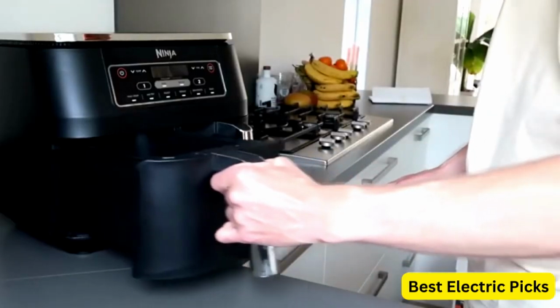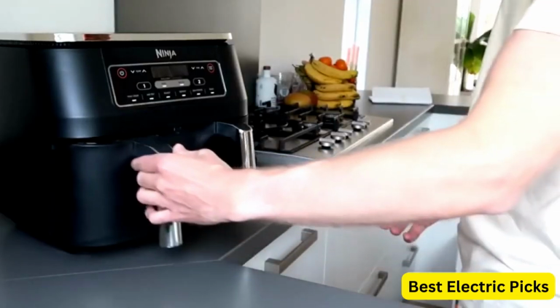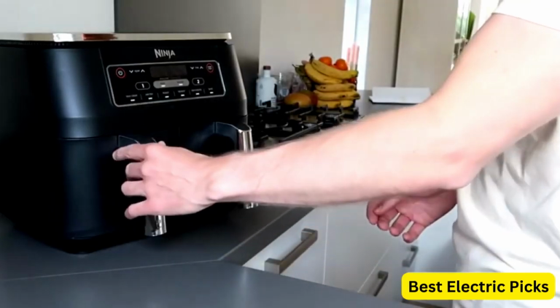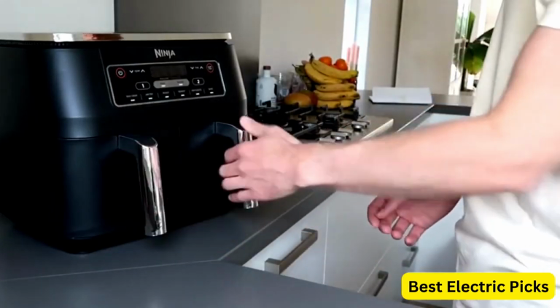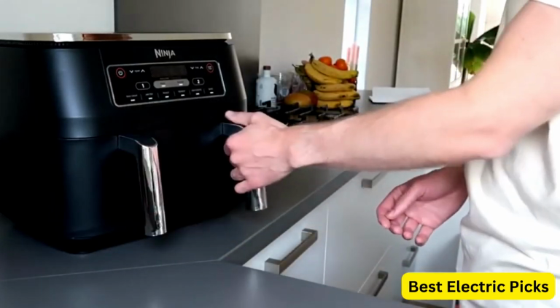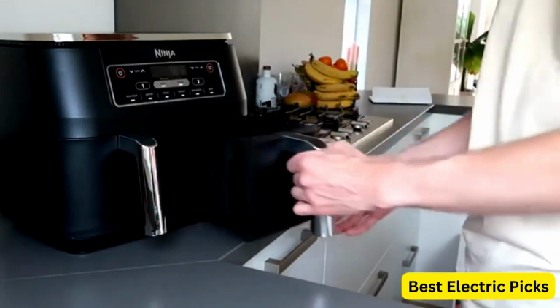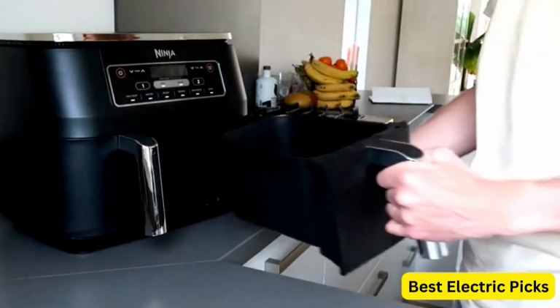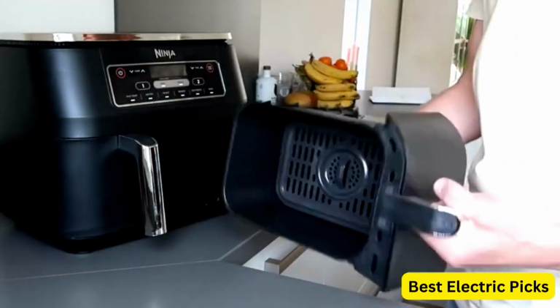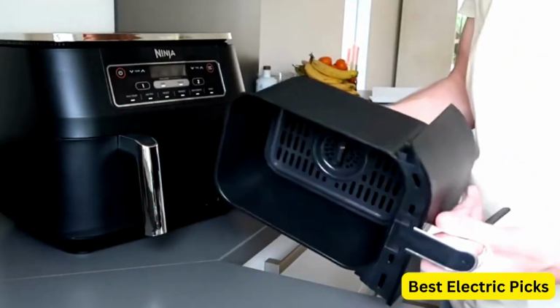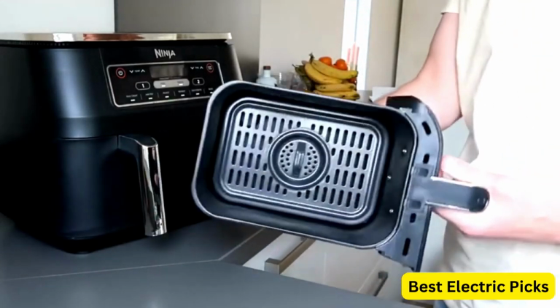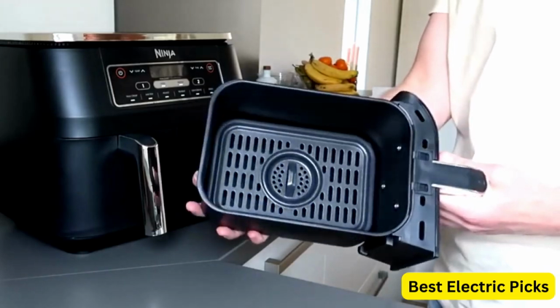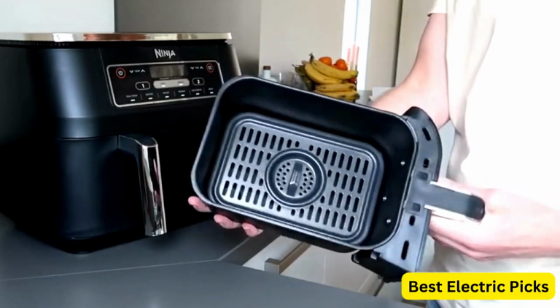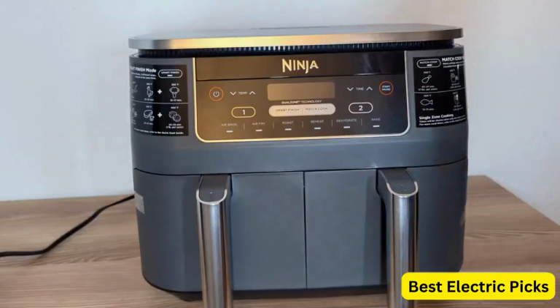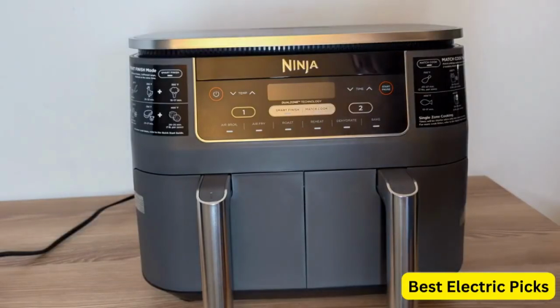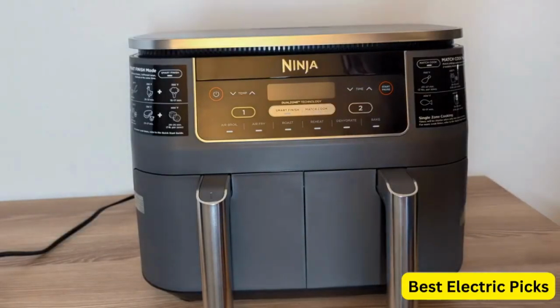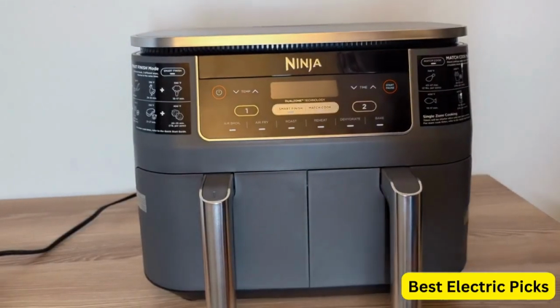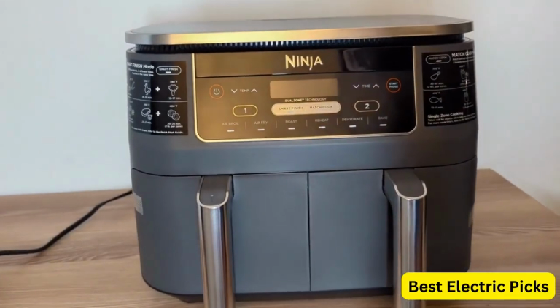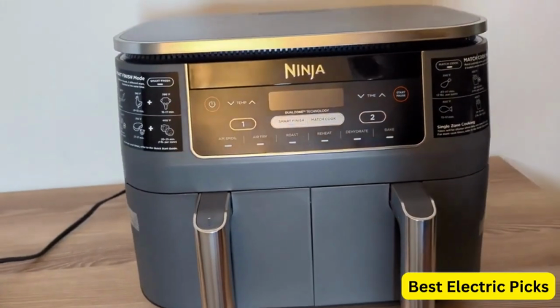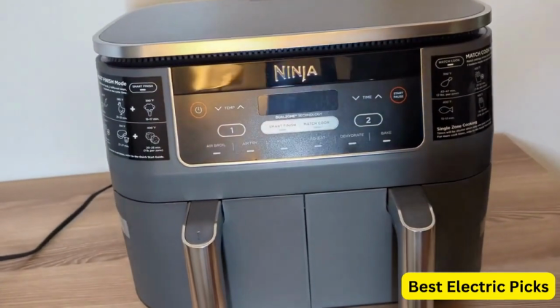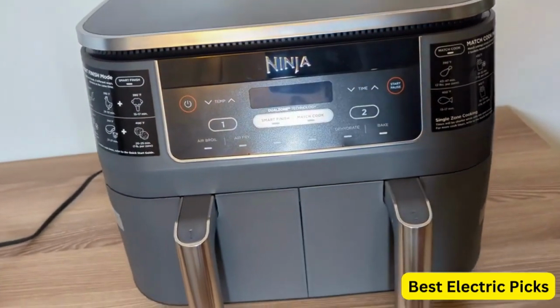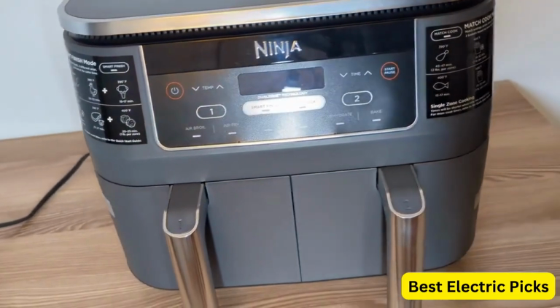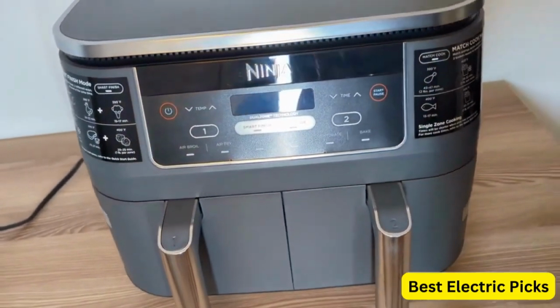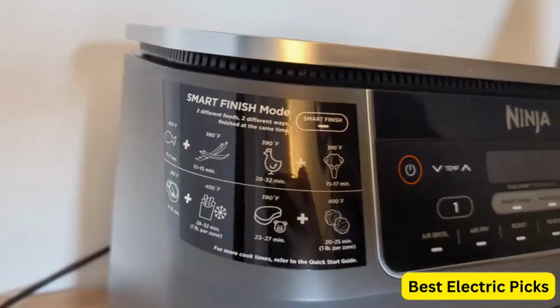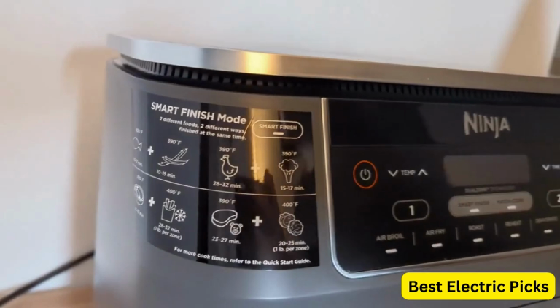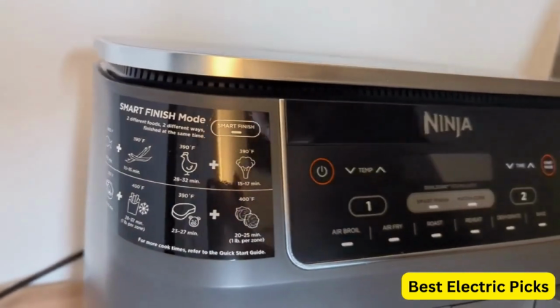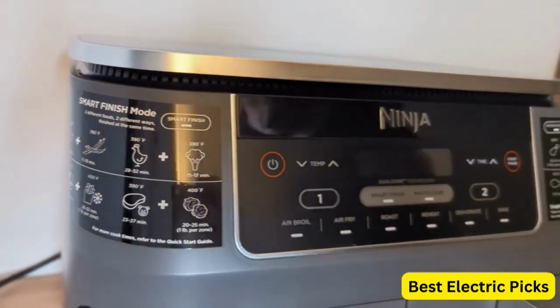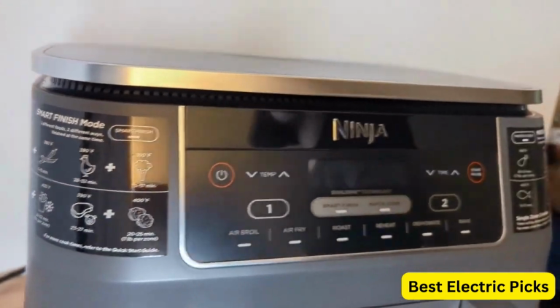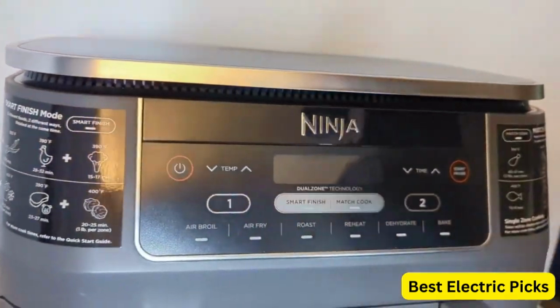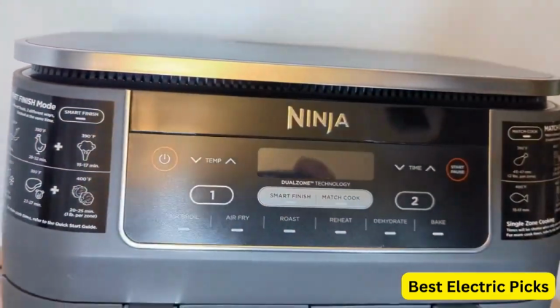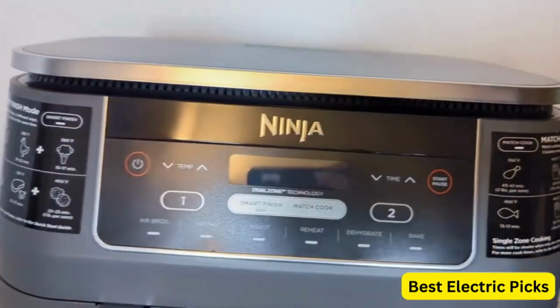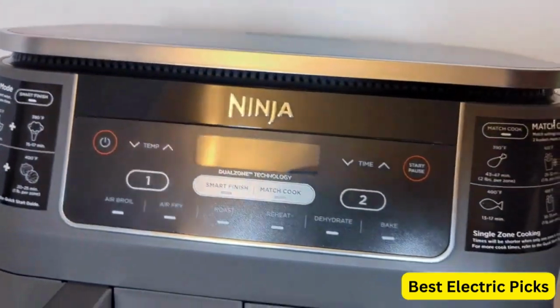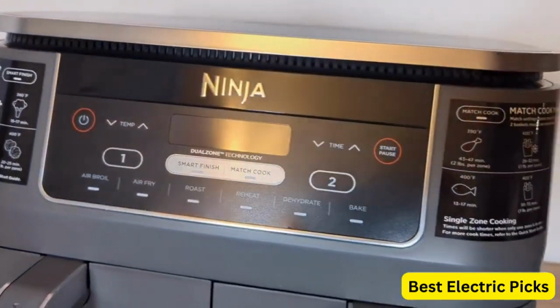you can prepare two different dishes simultaneously, saving you time and effort. The Dual Zone technology allows you to set different temperatures and cooking times for each basket, ensuring perfect results for various ingredients.